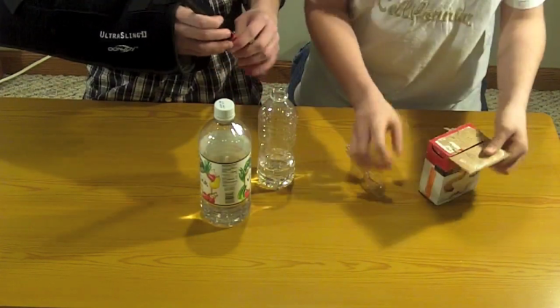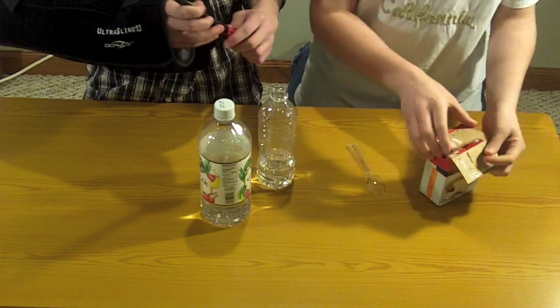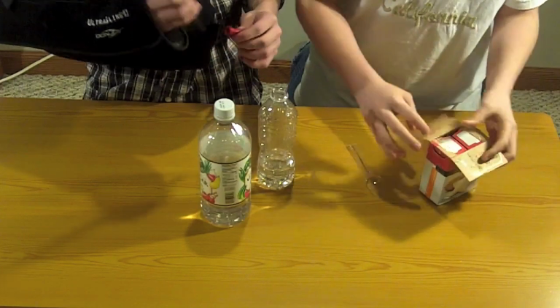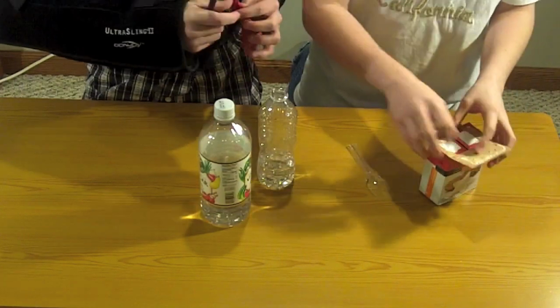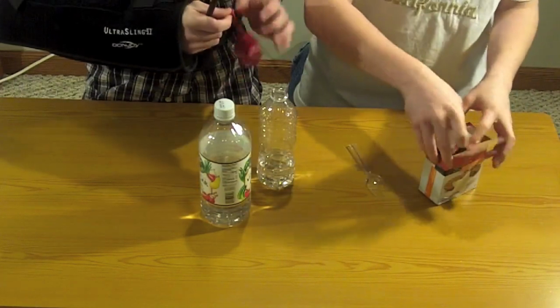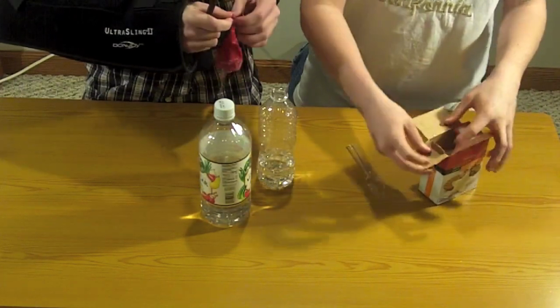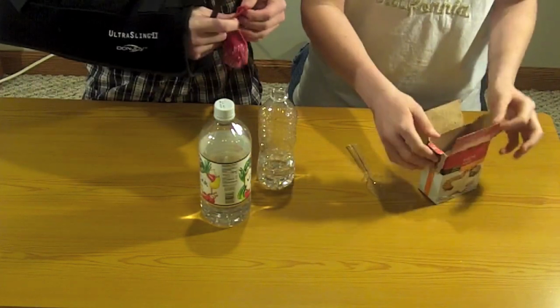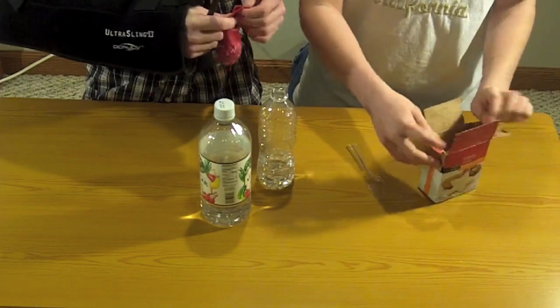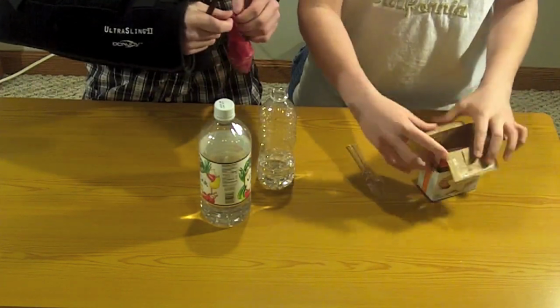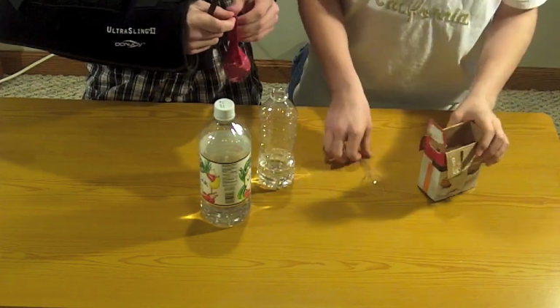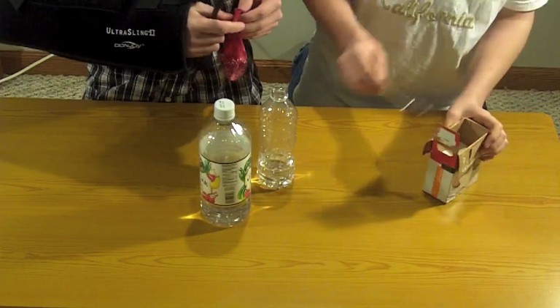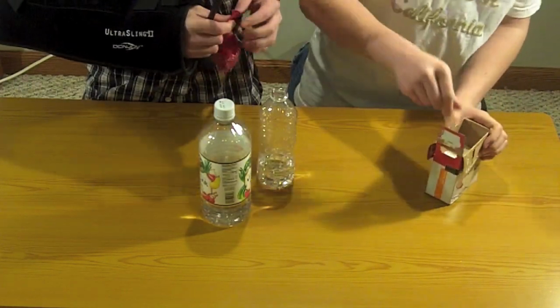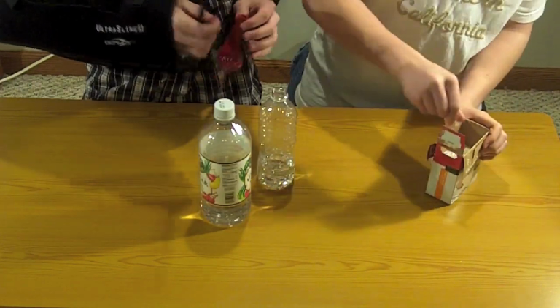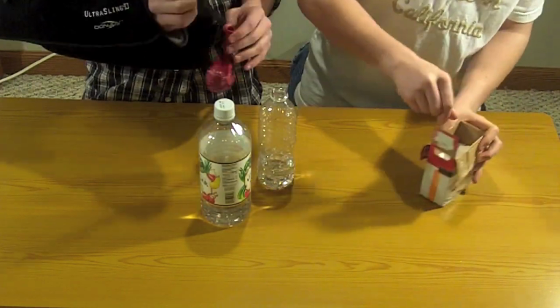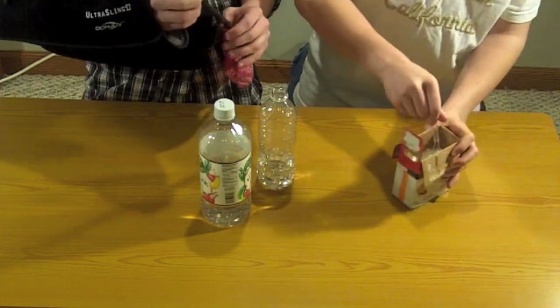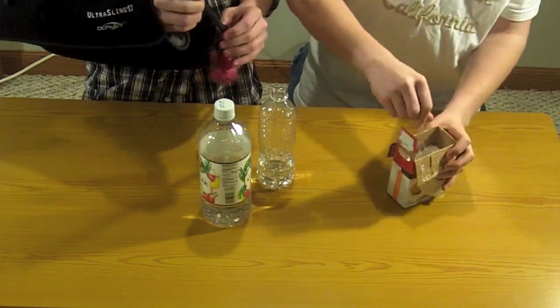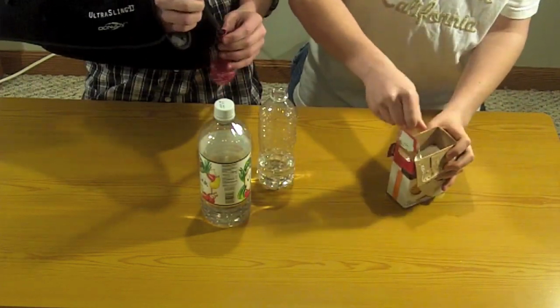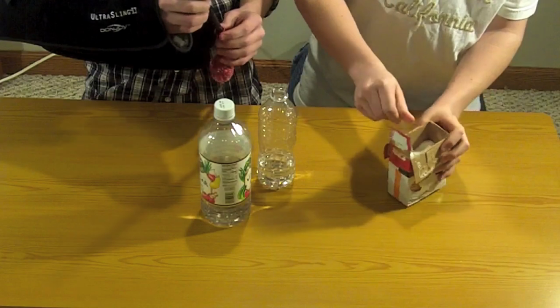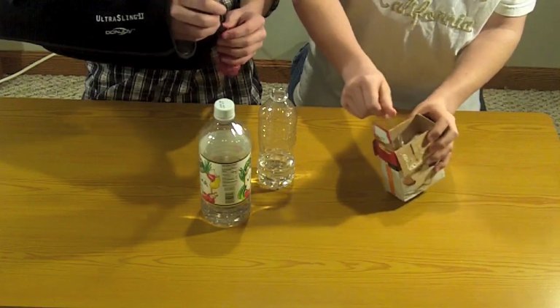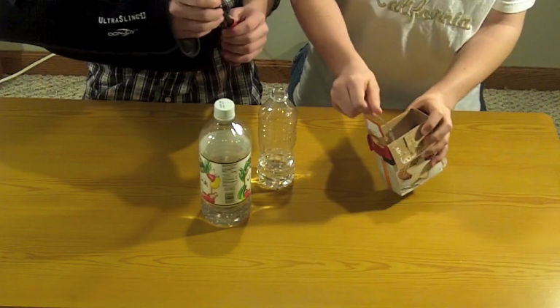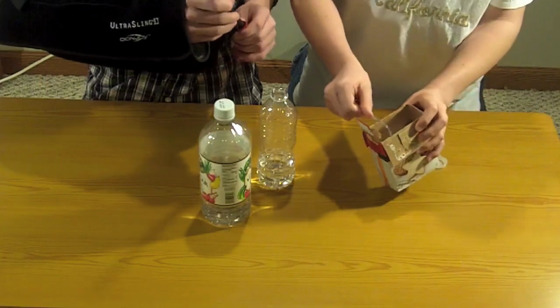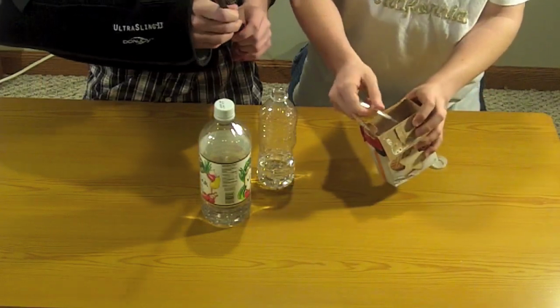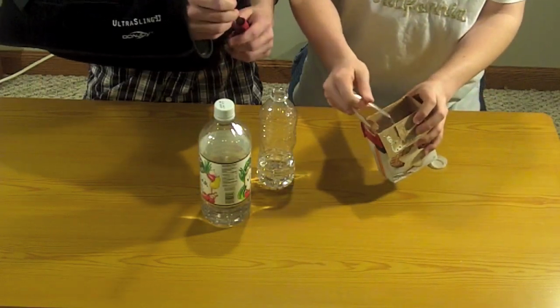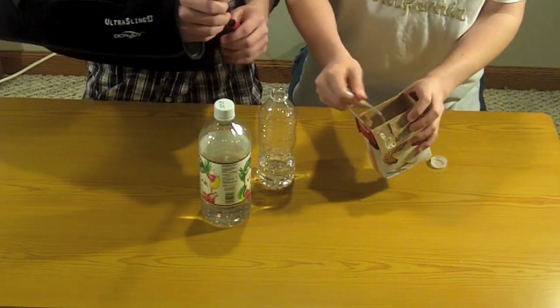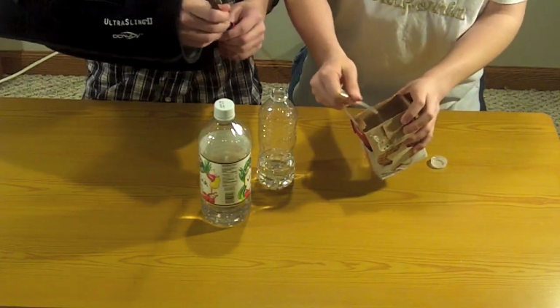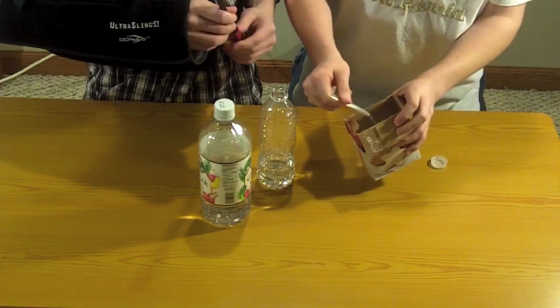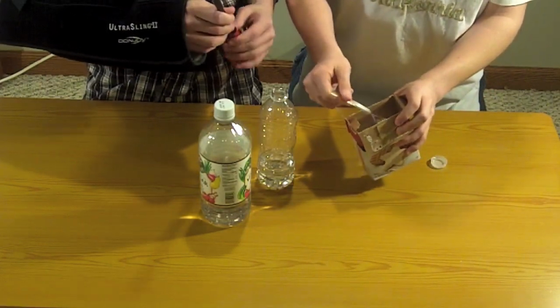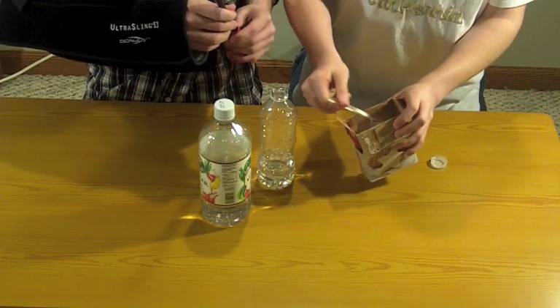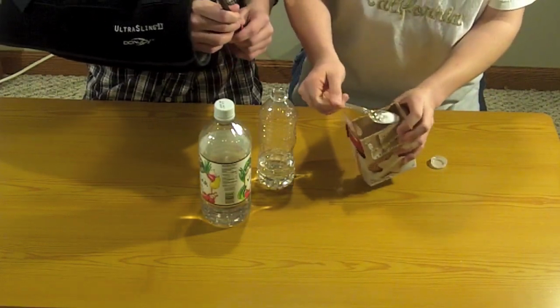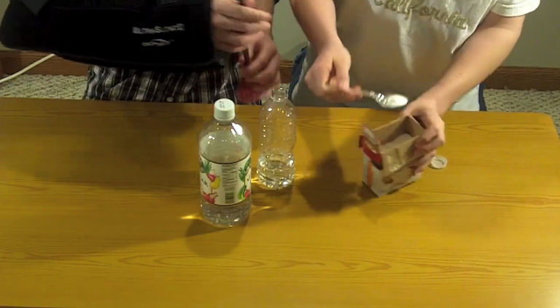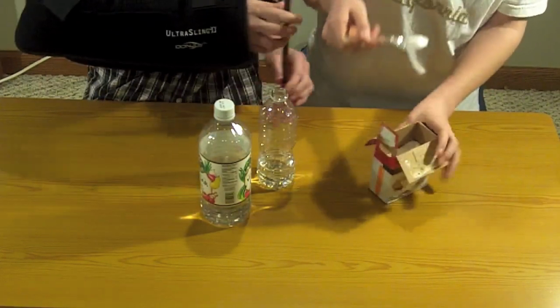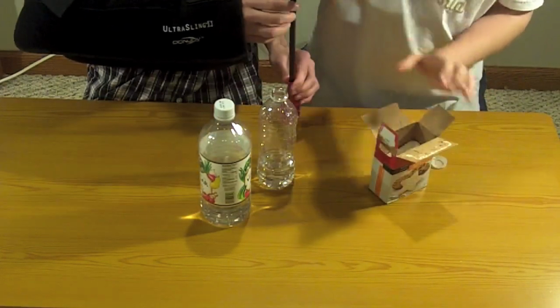Any kind of baking soda — Arm & Hammer is best. You're going to want a couple of spoonfuls. Is this going to work? We'll find out.